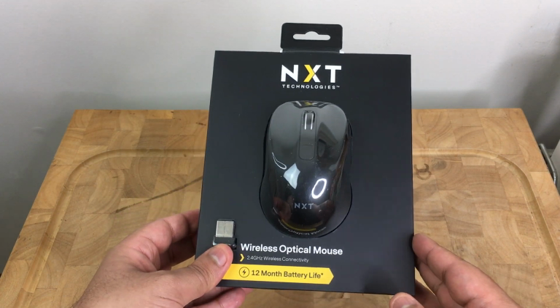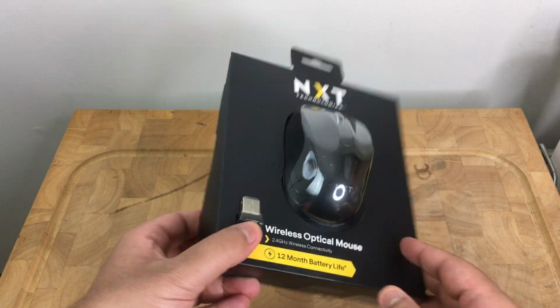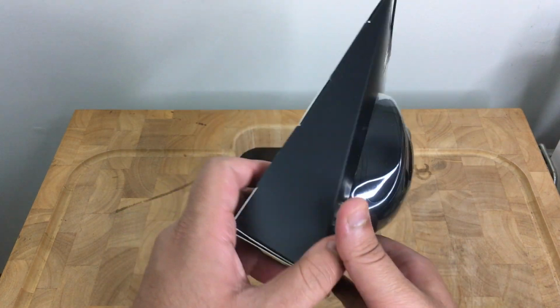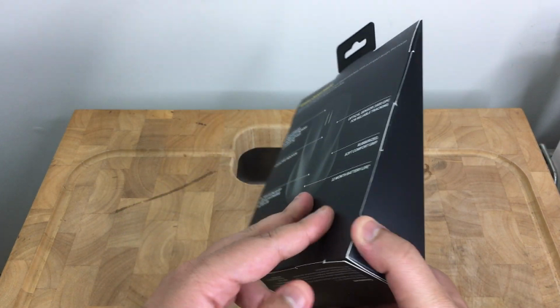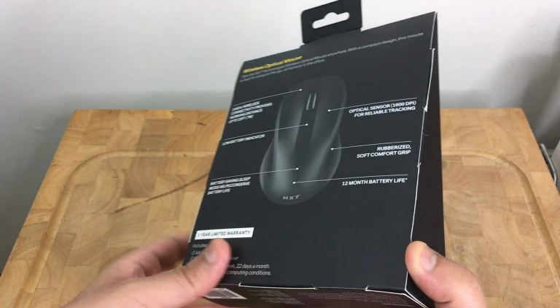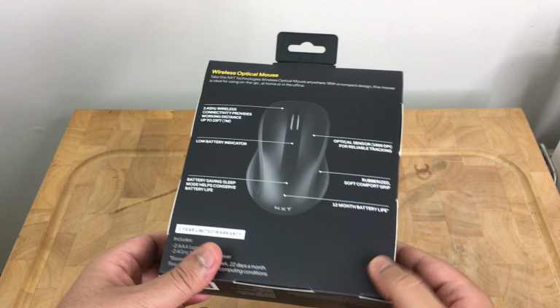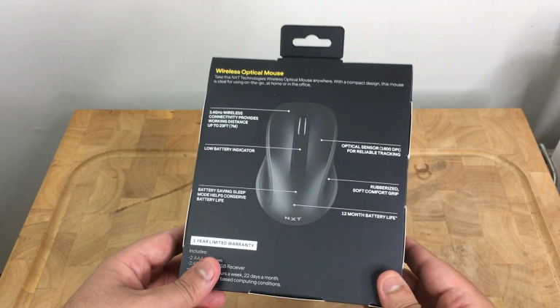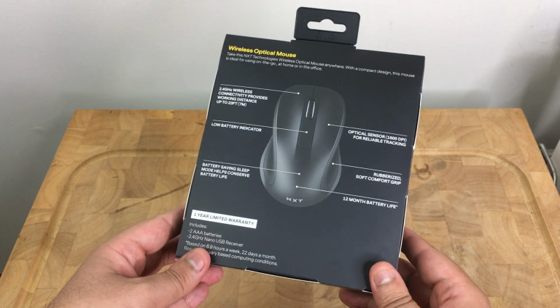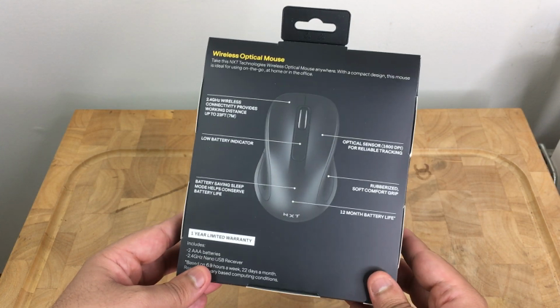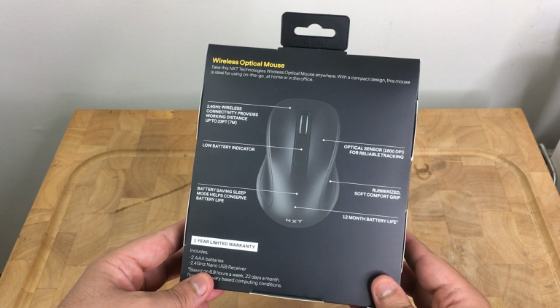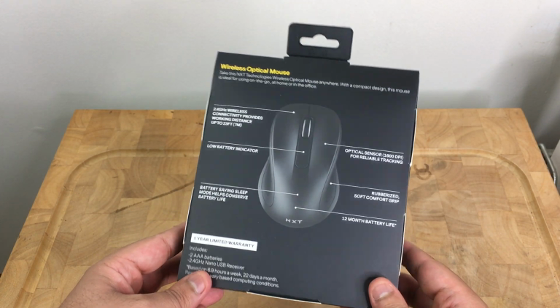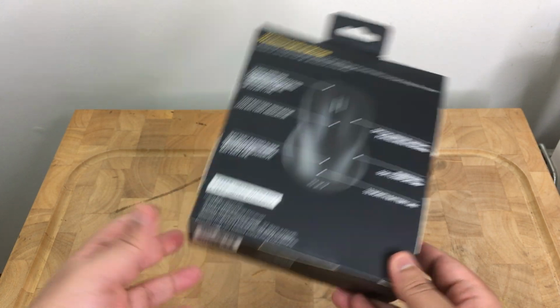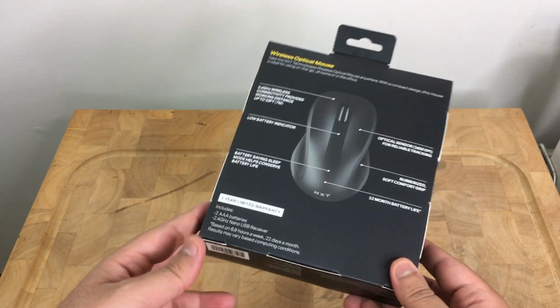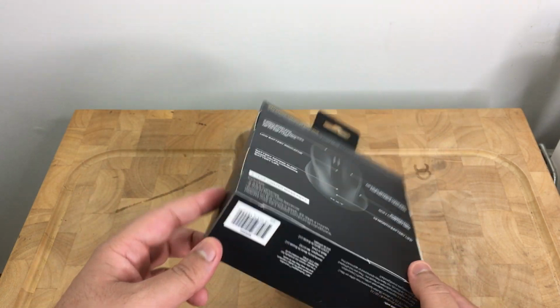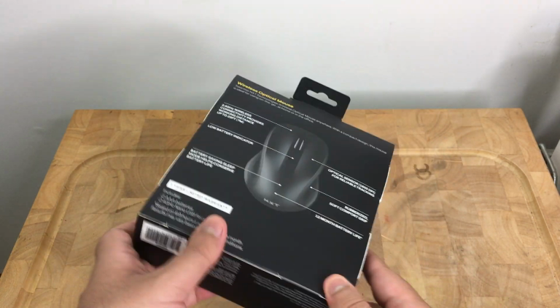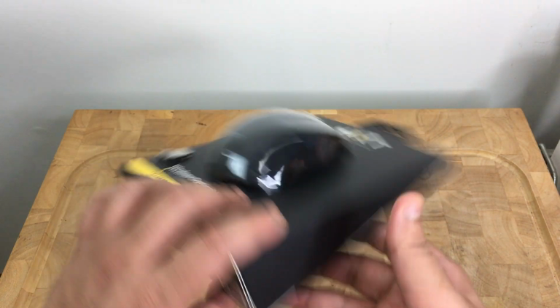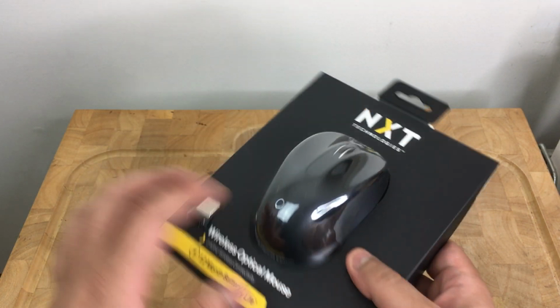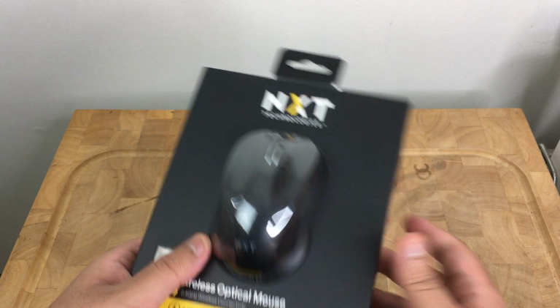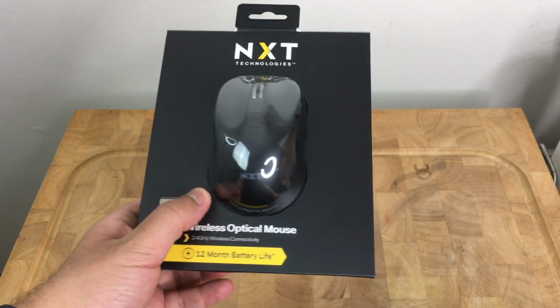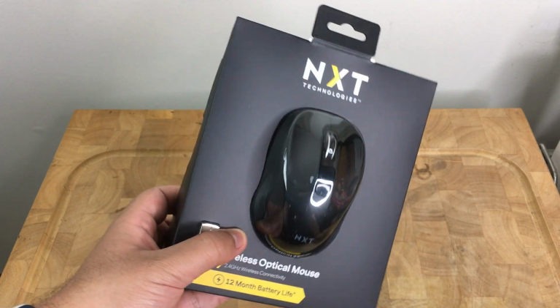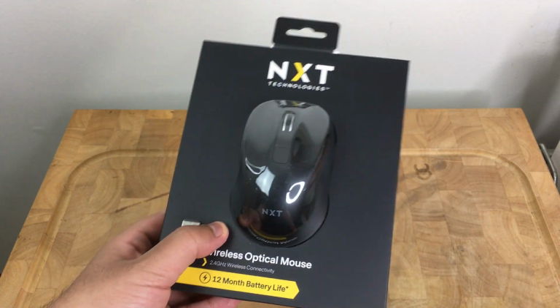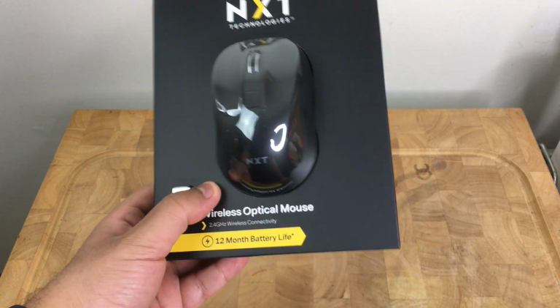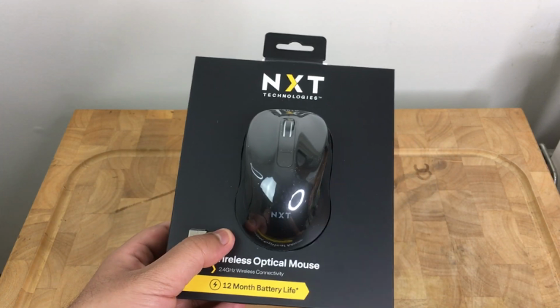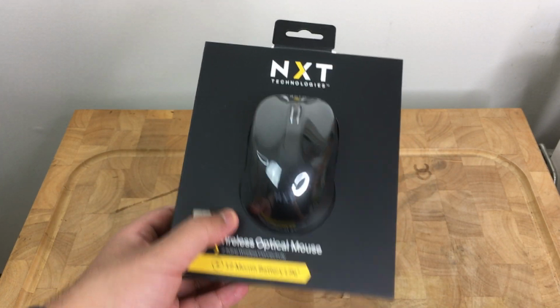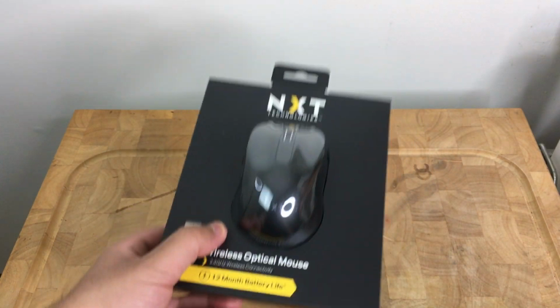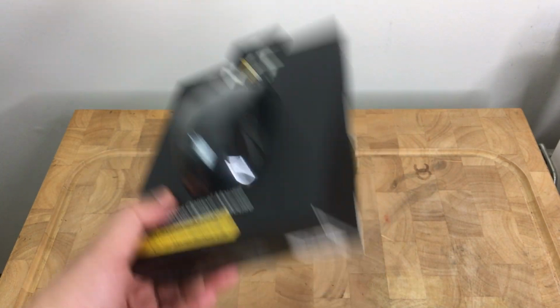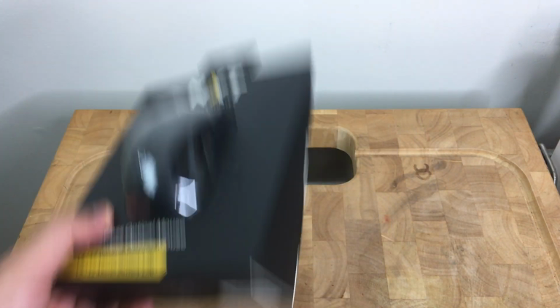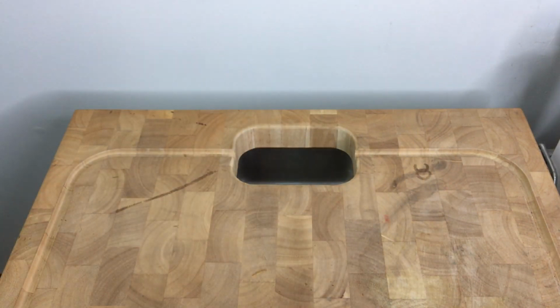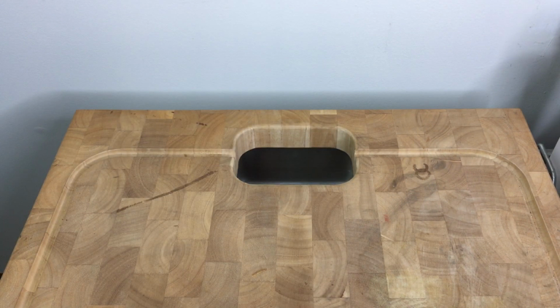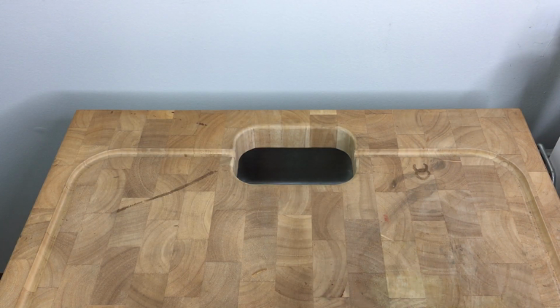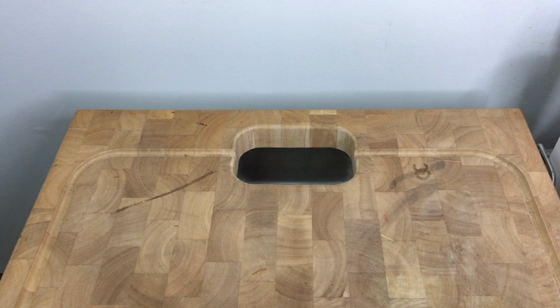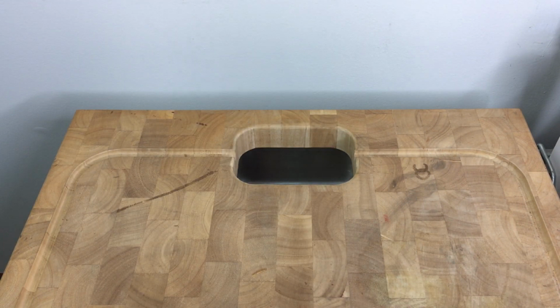So yeah, just wanted to do a quick unboxing, check these out in hand, and I'll be going ahead and using it for my daily use. Just wanted to make this quick video showing it to you guys — let me know what you guys think. Thank you.